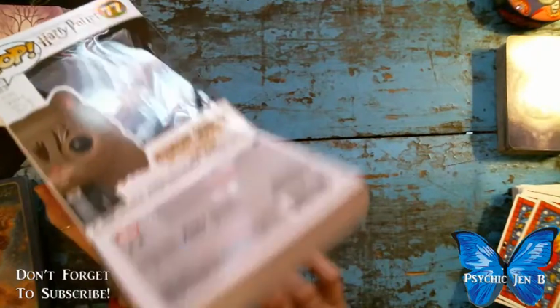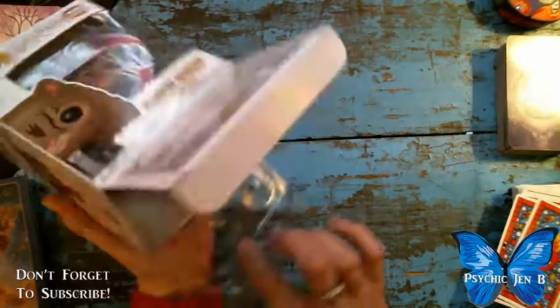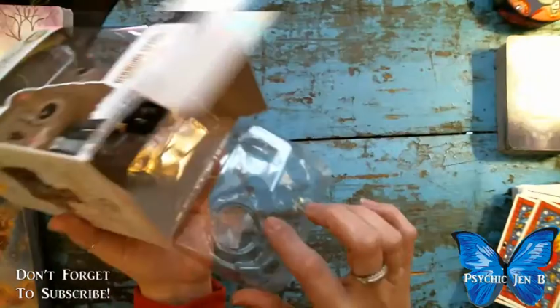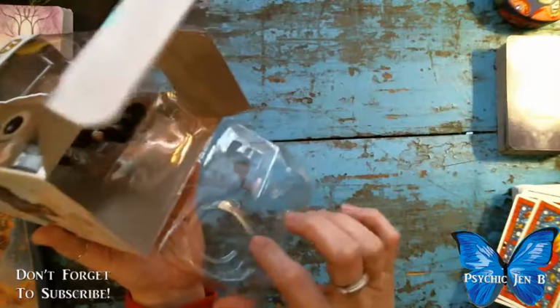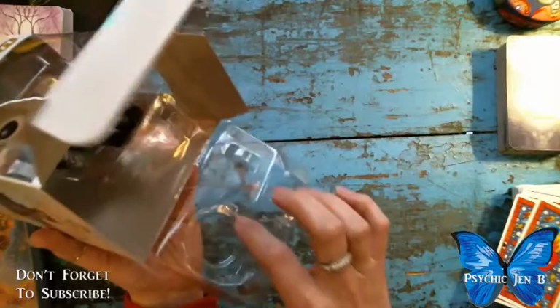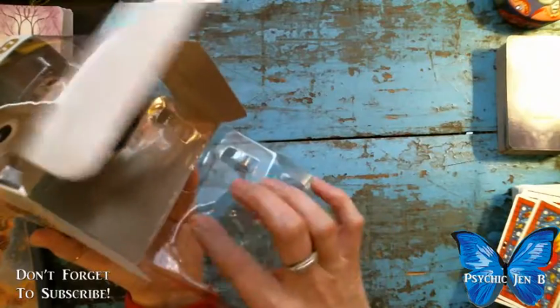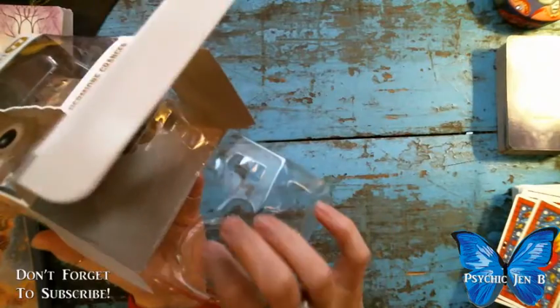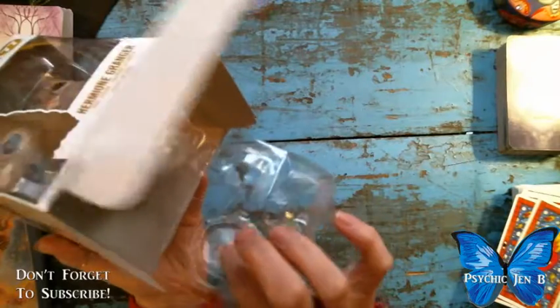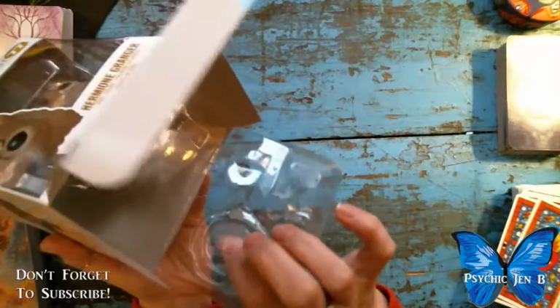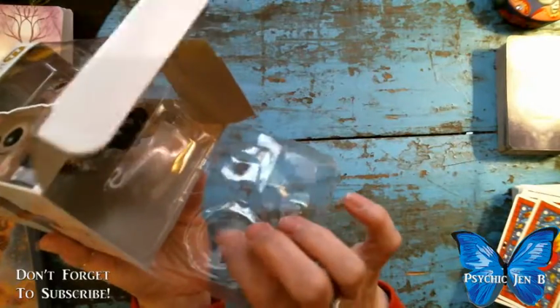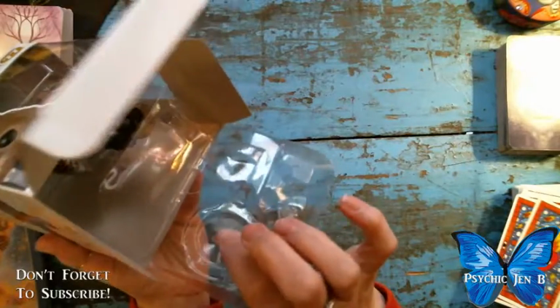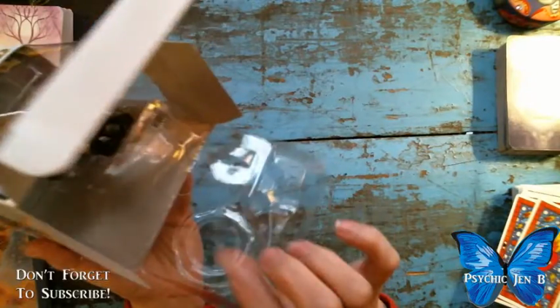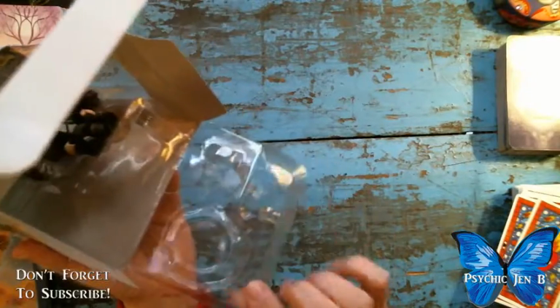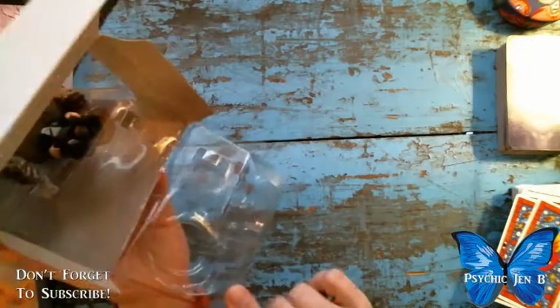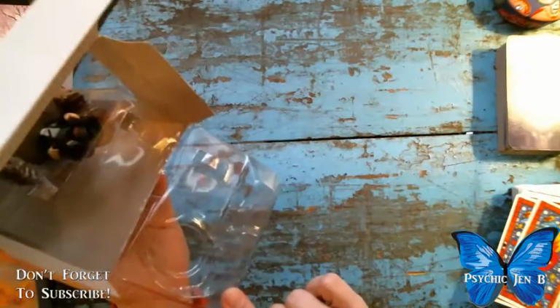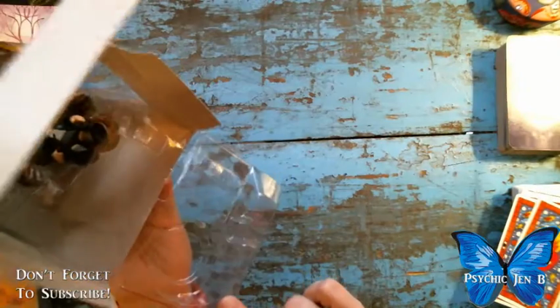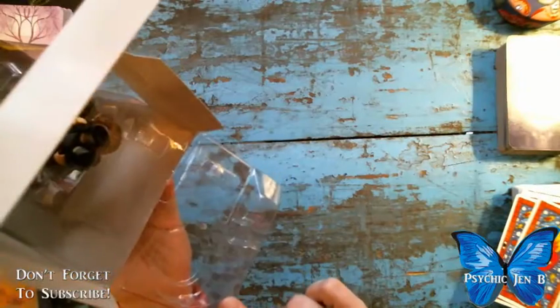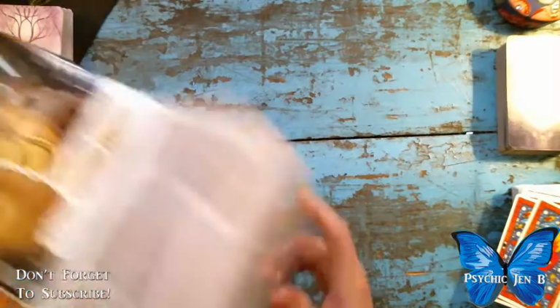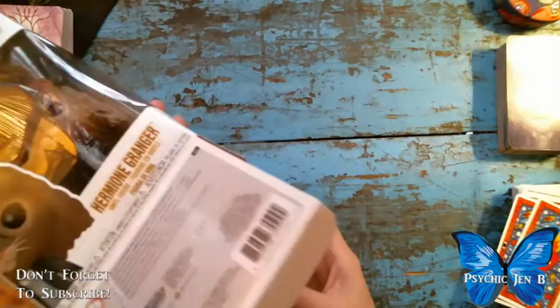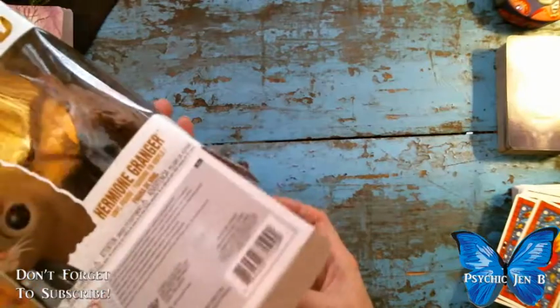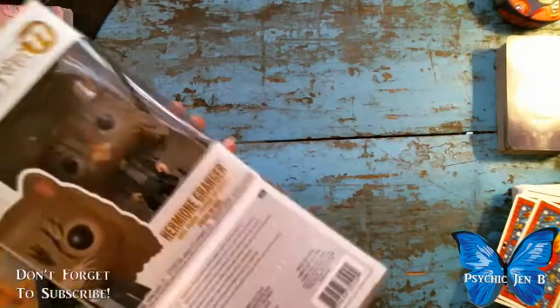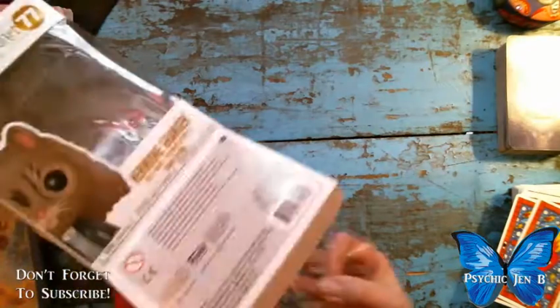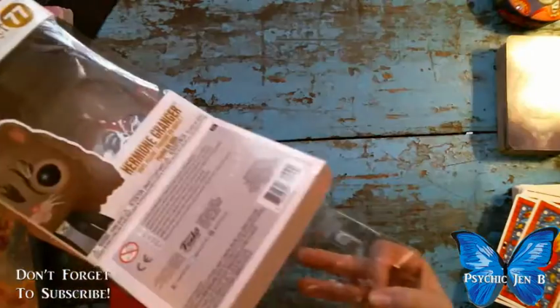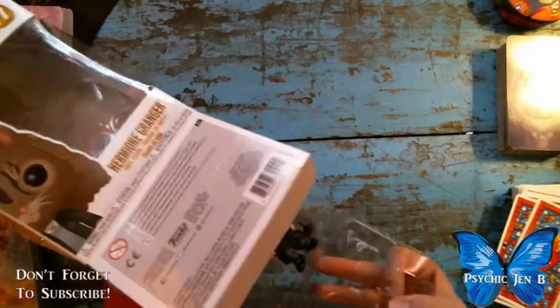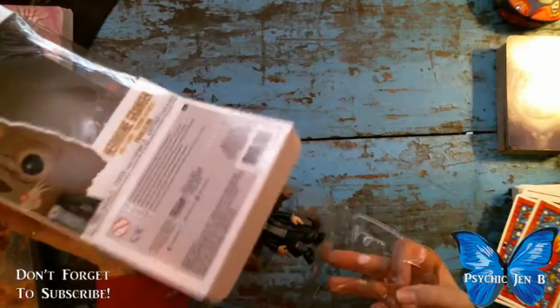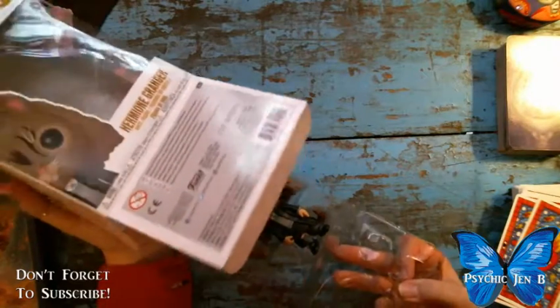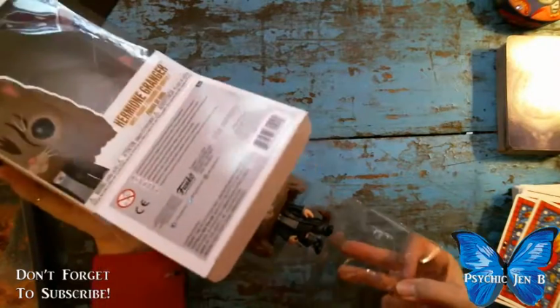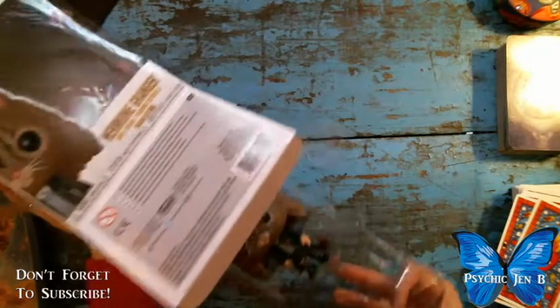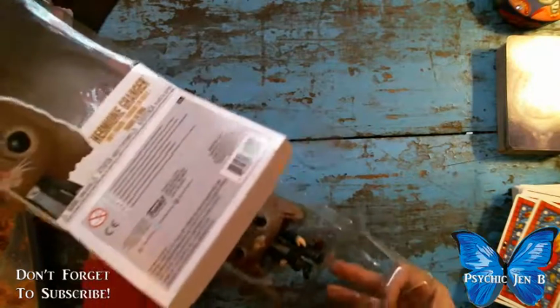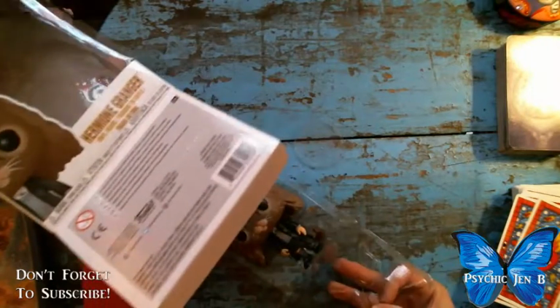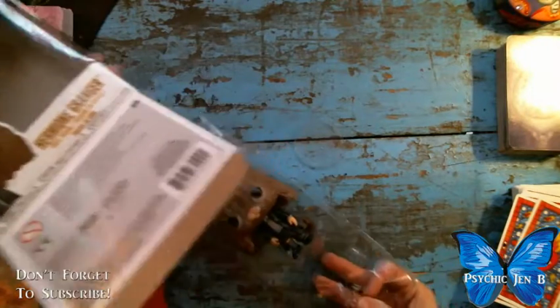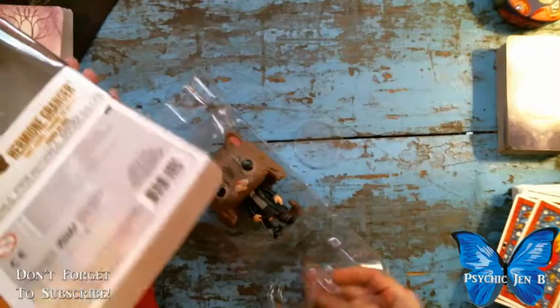It looks like it's supposed to have a stand, but it's missing — oh, there it is.